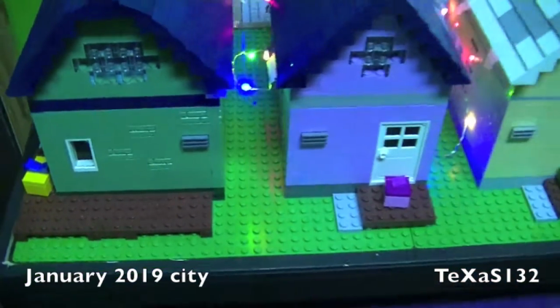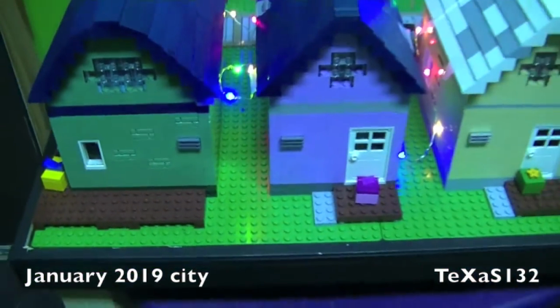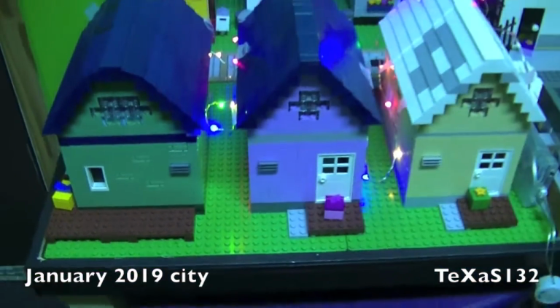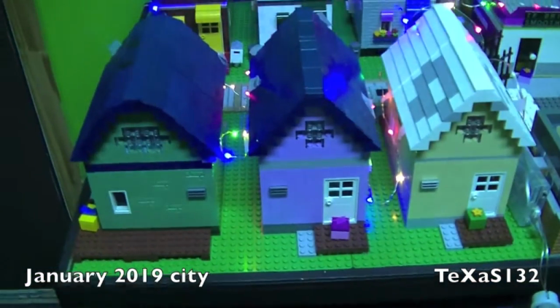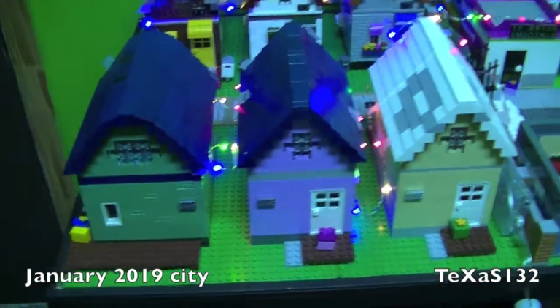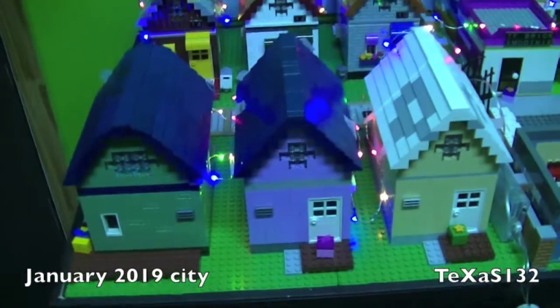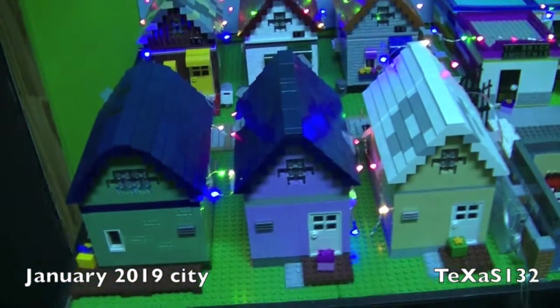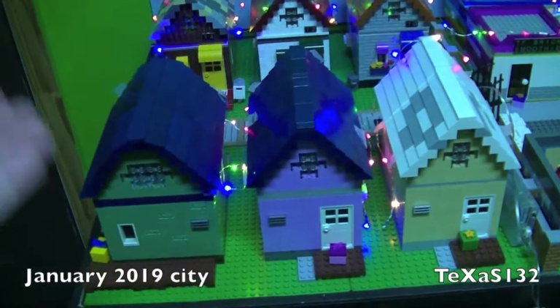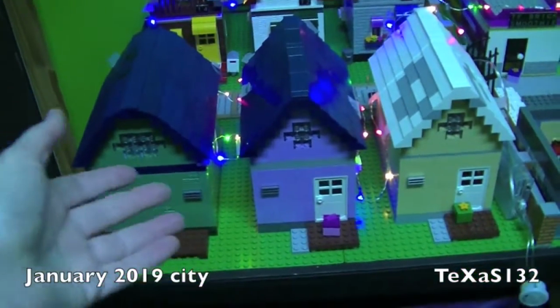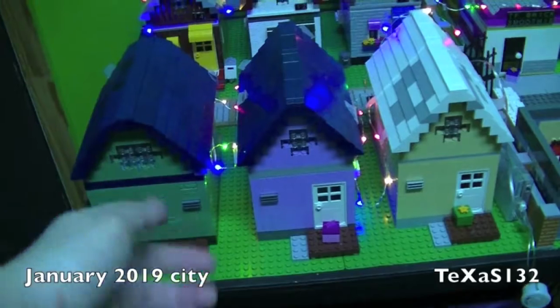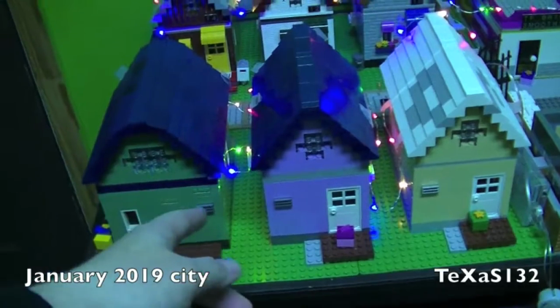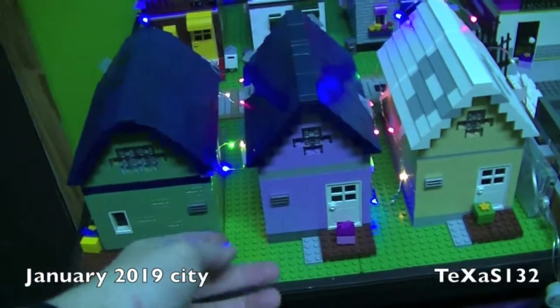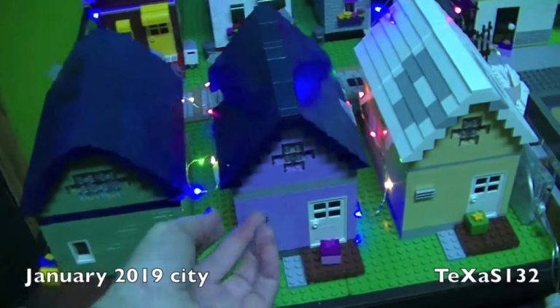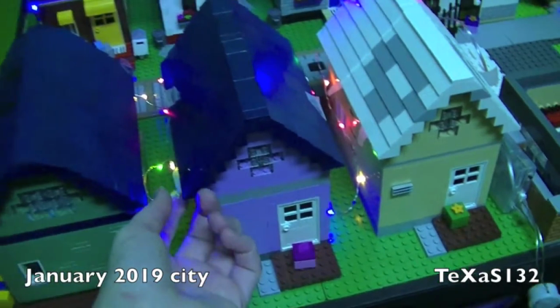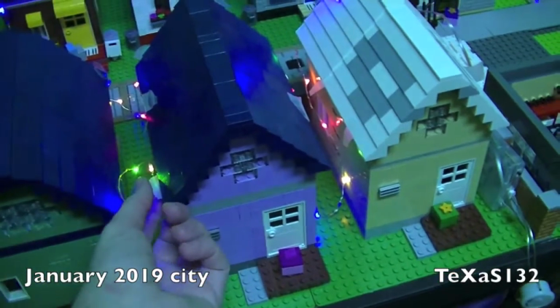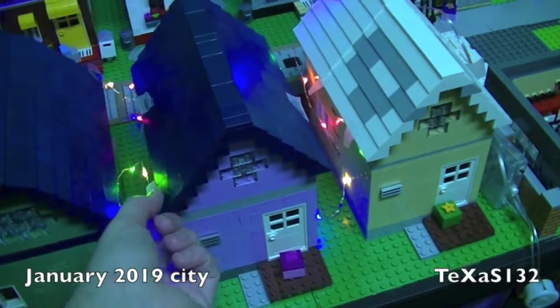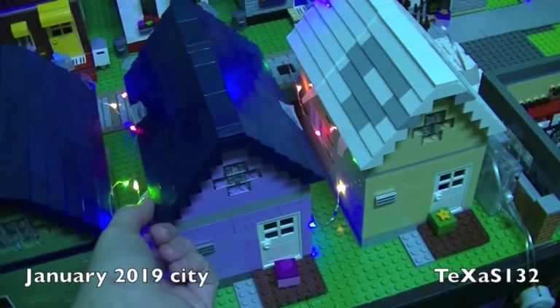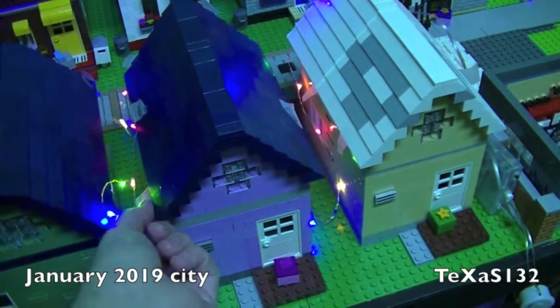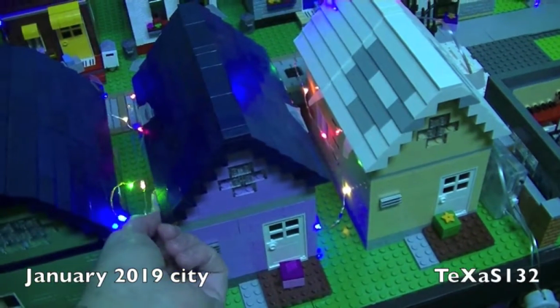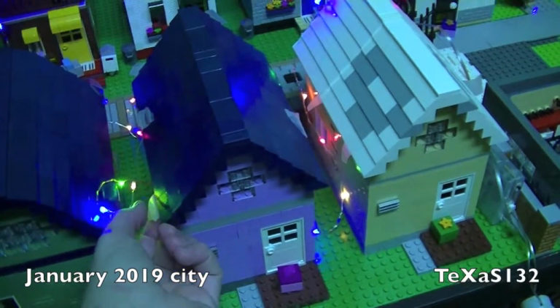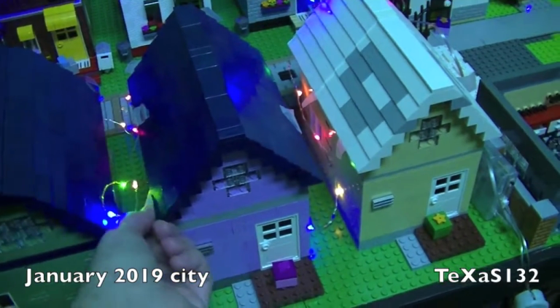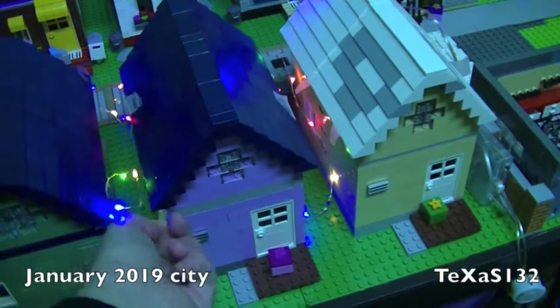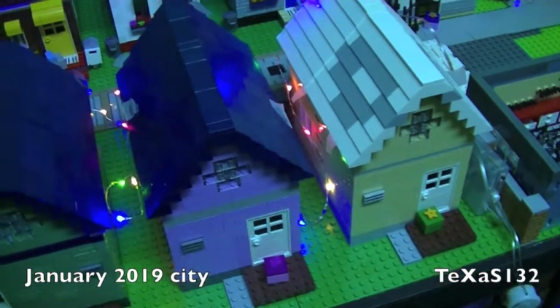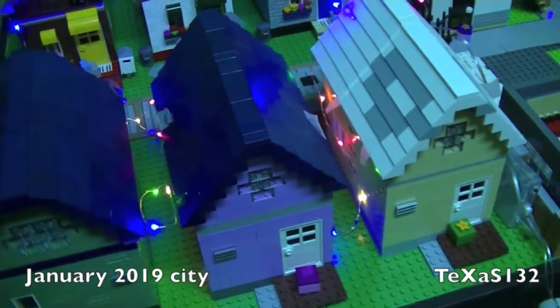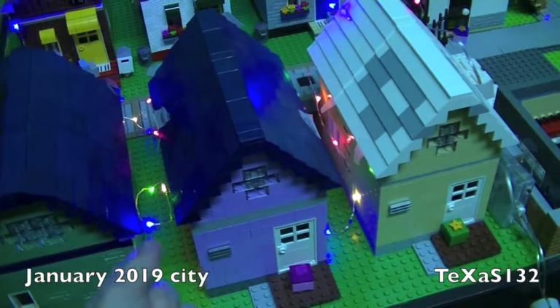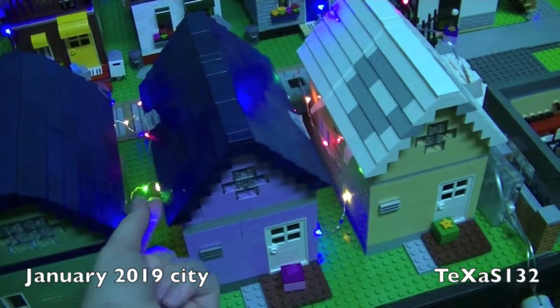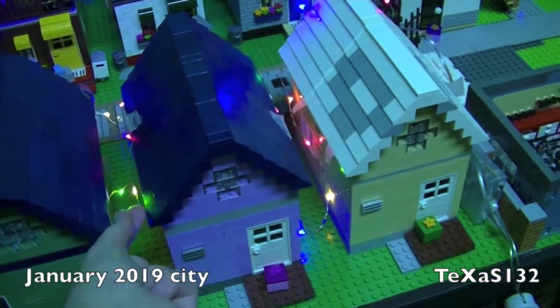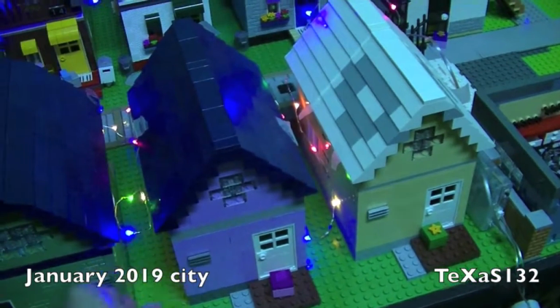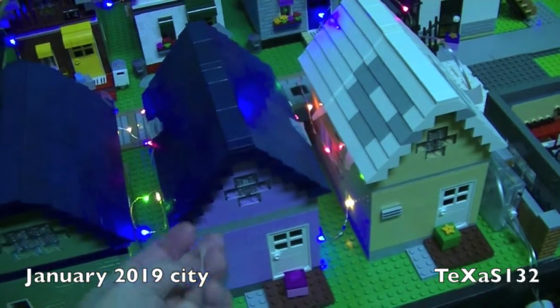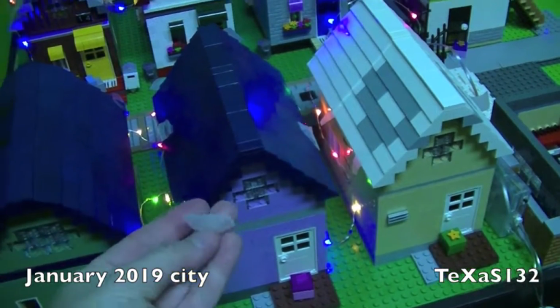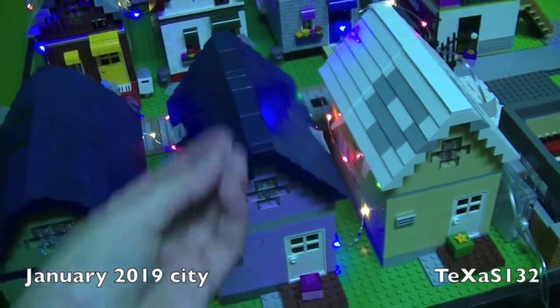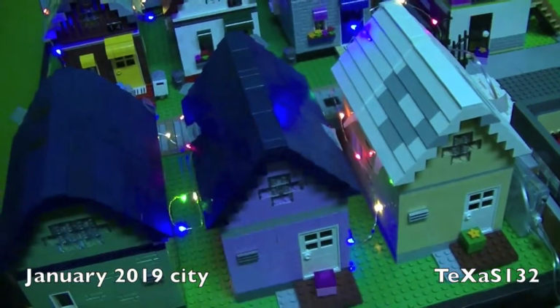I still have the lights. Jay had suggested using studs to hold these lights in and I haven't done that yet. I think it might work. The tape's not working.